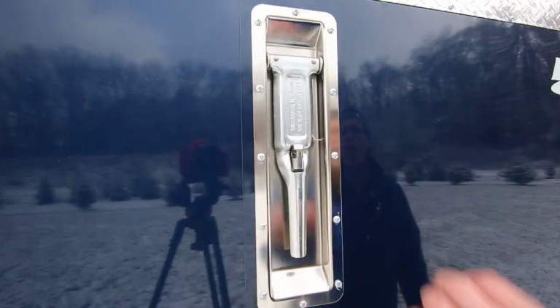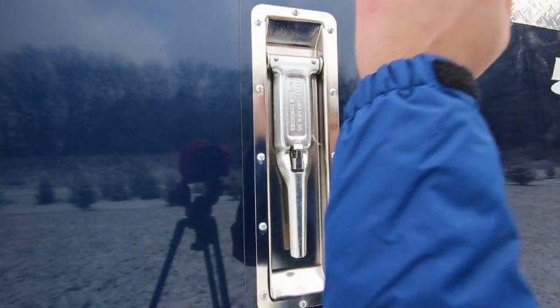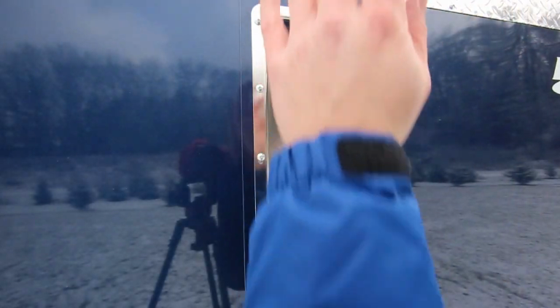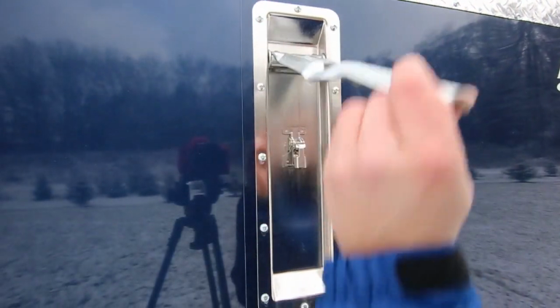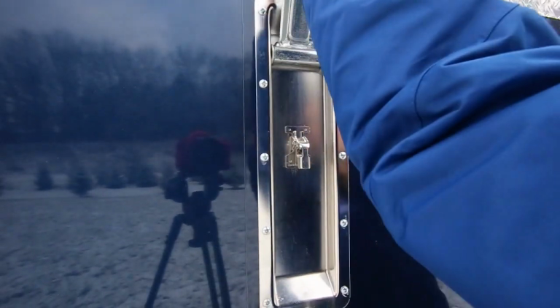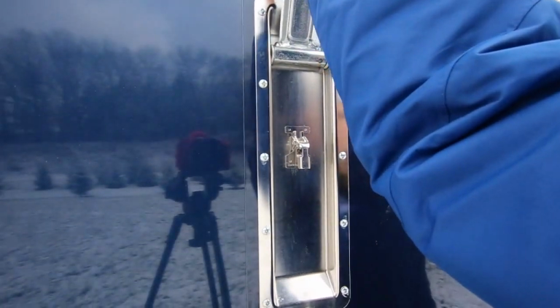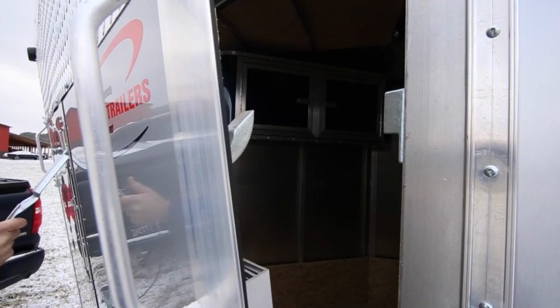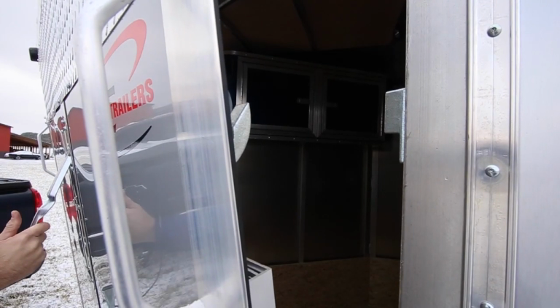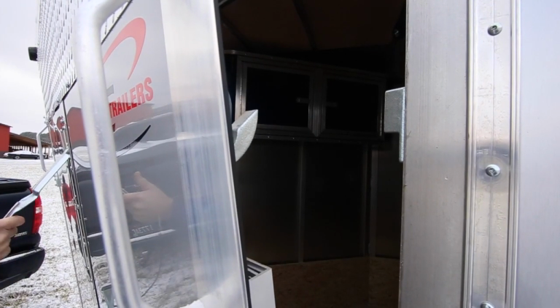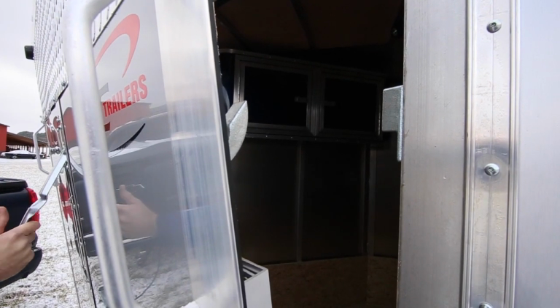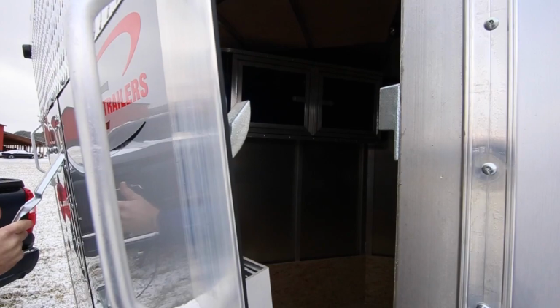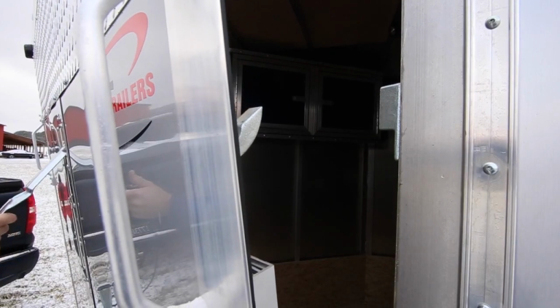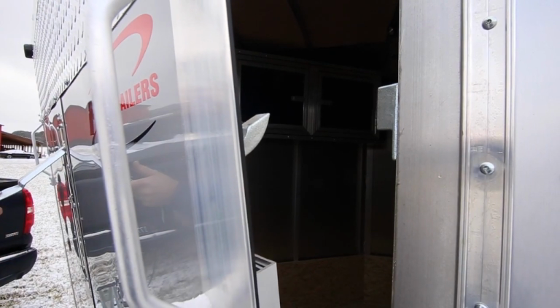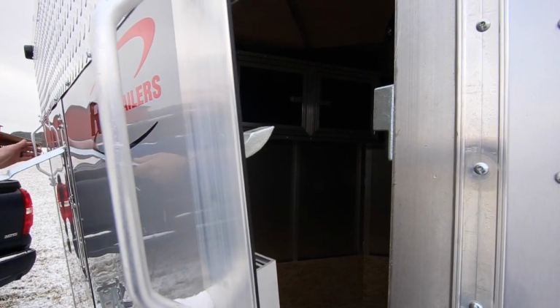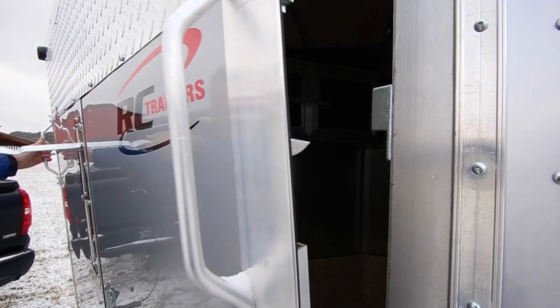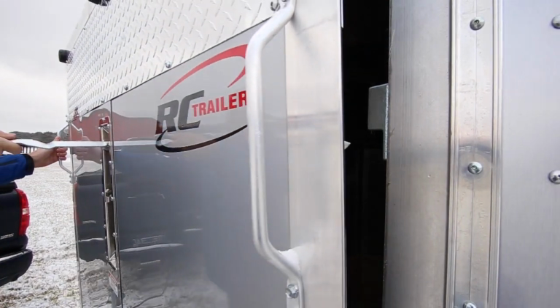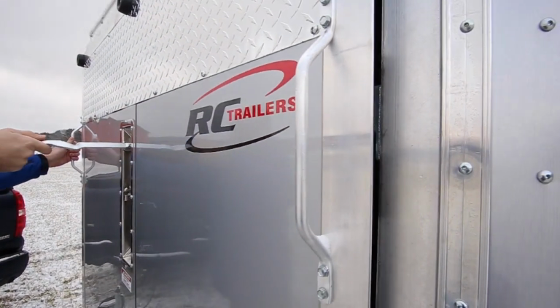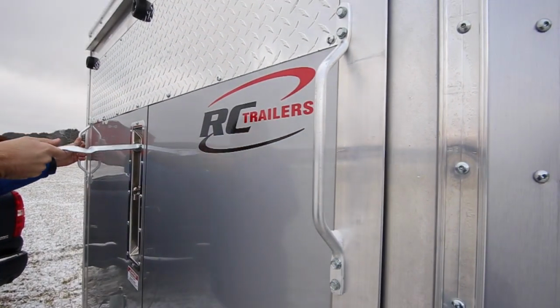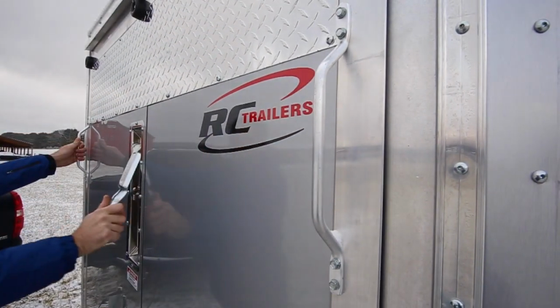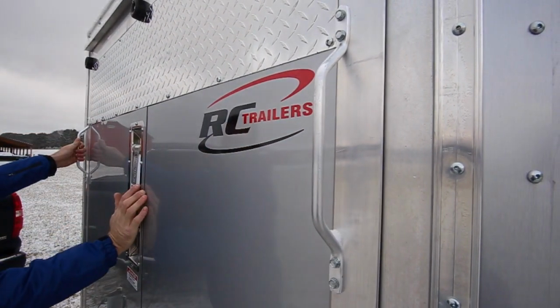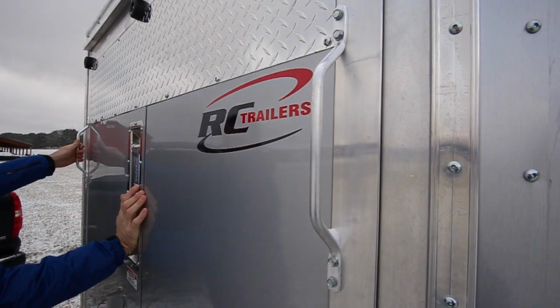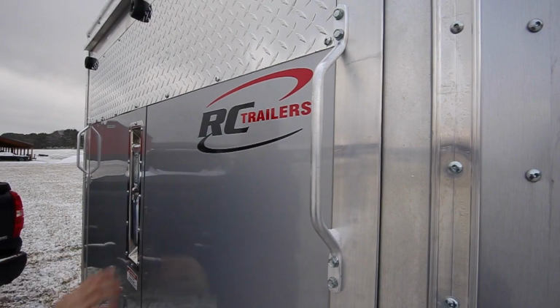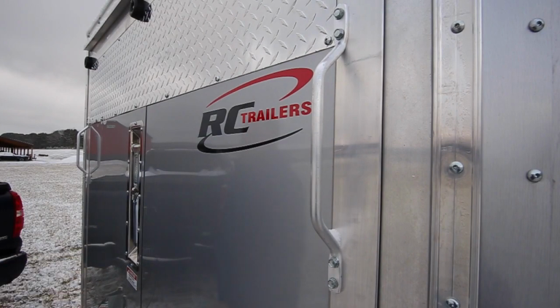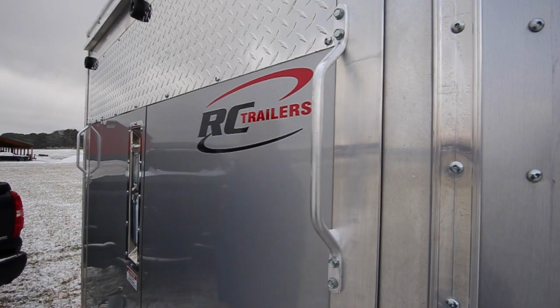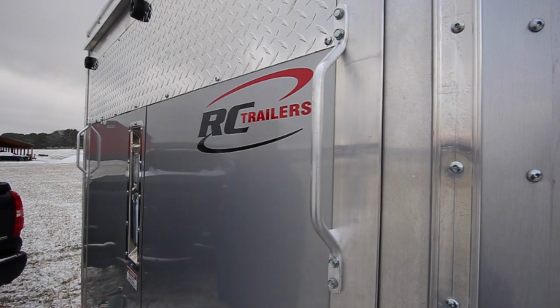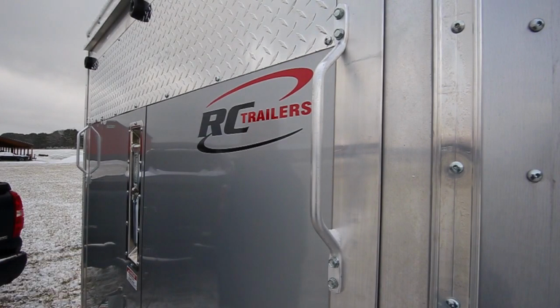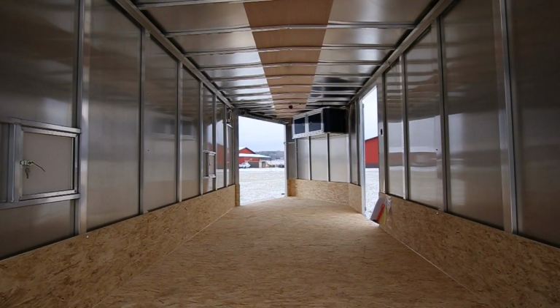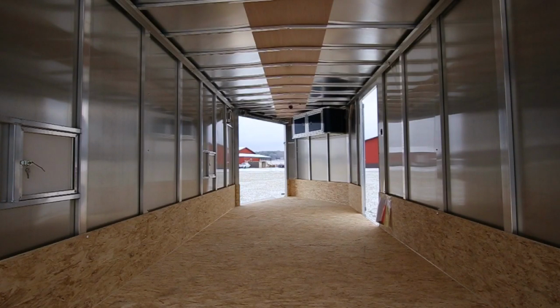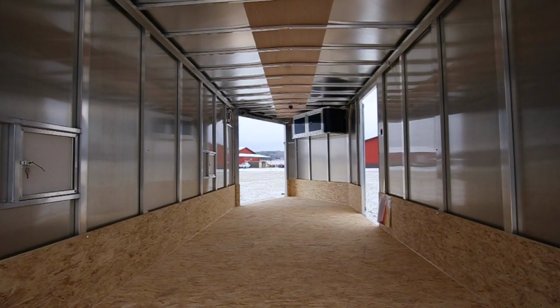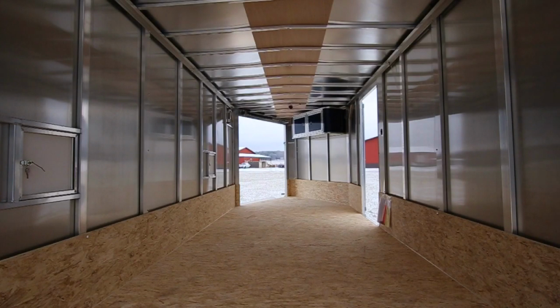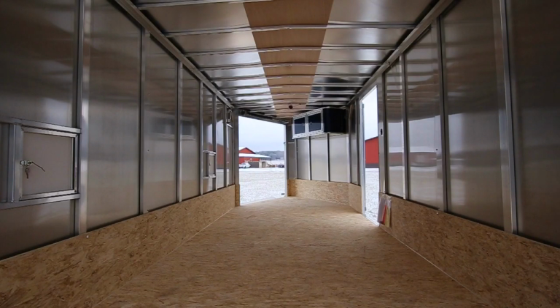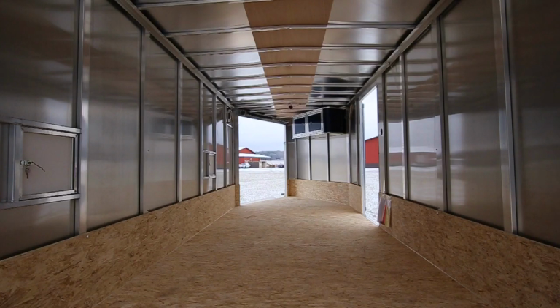We have flush locks on all of our snowmobile trailers — a little bit easier way of securing. The hooks go on the inside of the trailer, so there's no snow or anything that's going to get packed in there. It's going to keep a nice watertight seal.